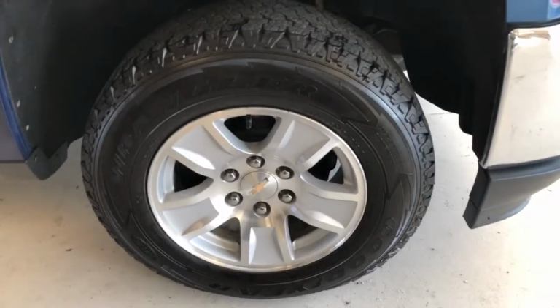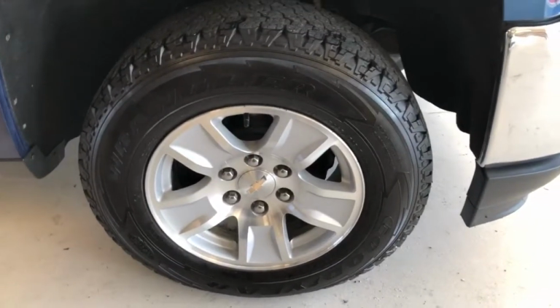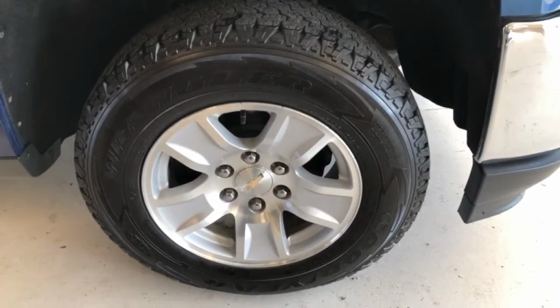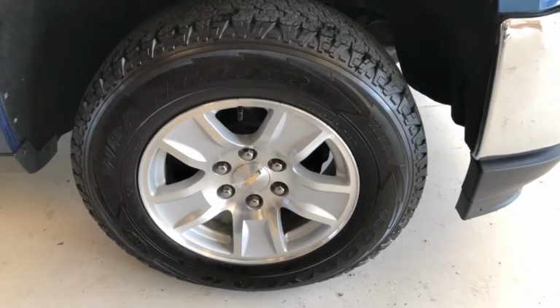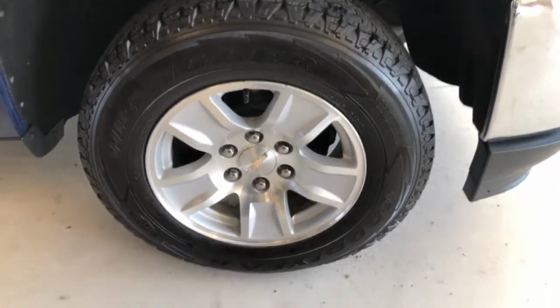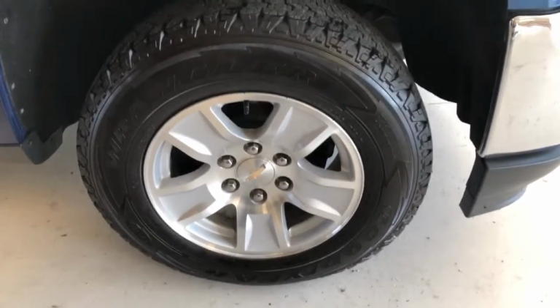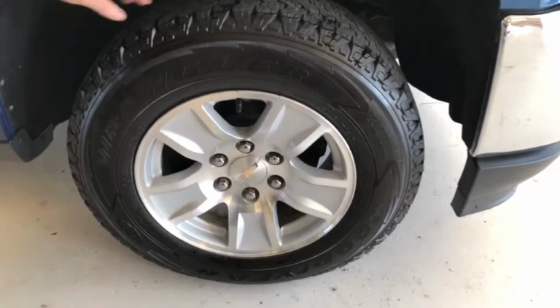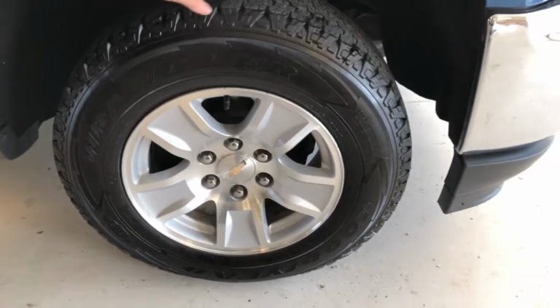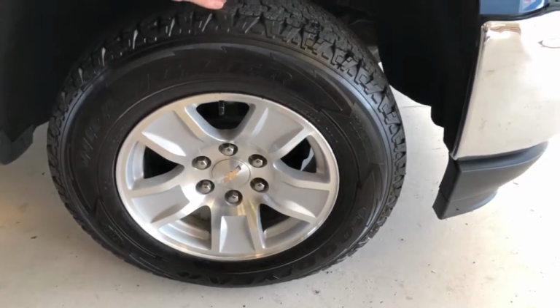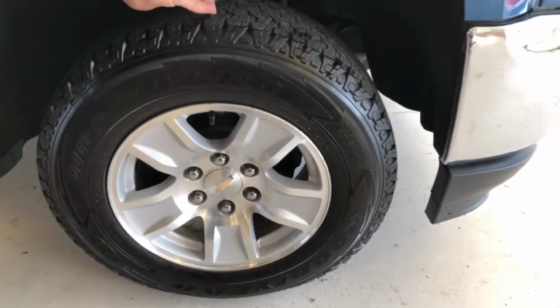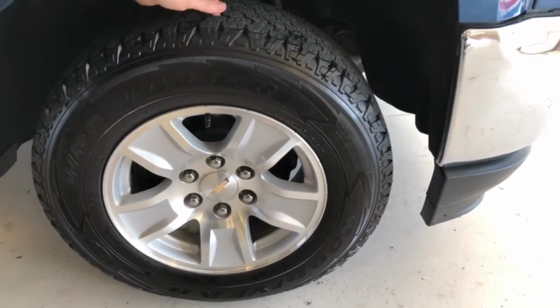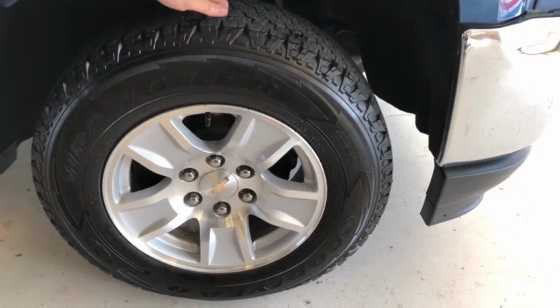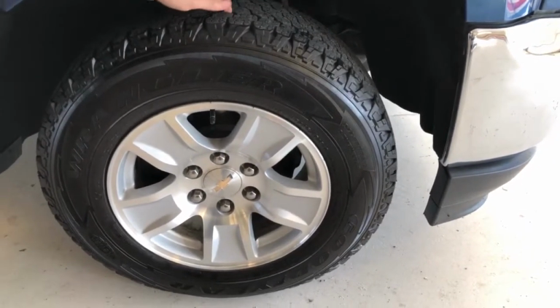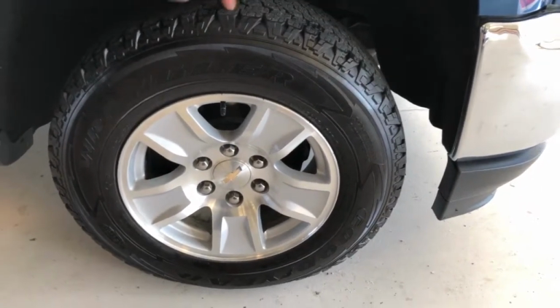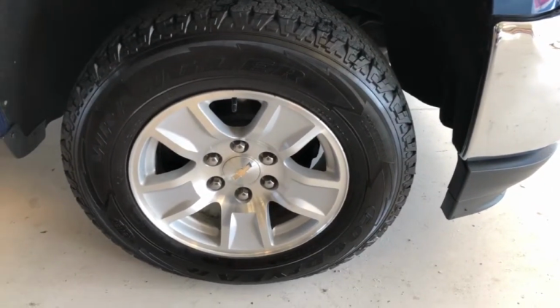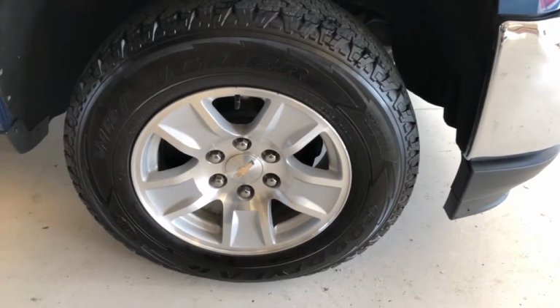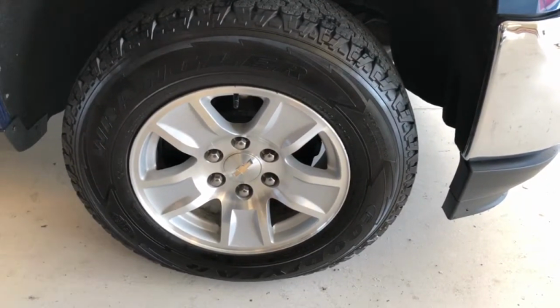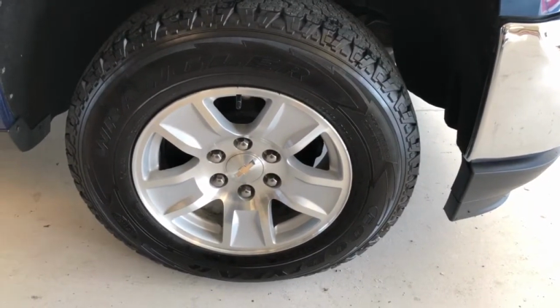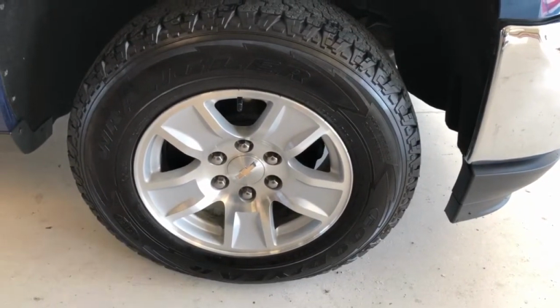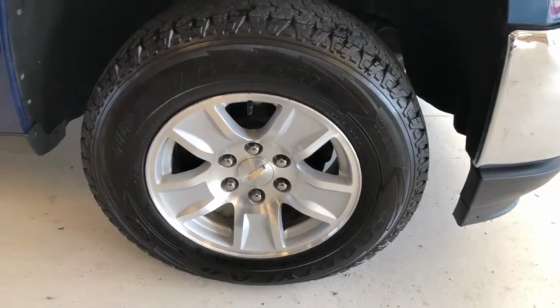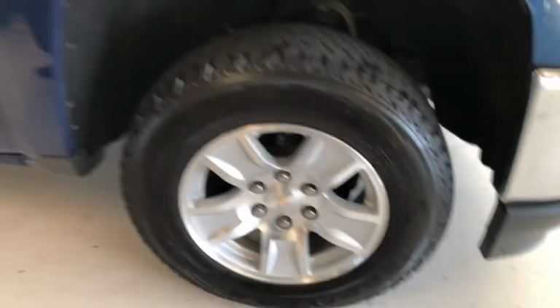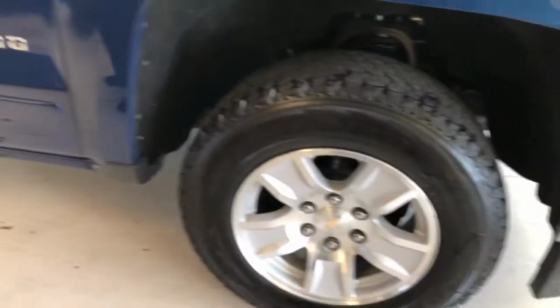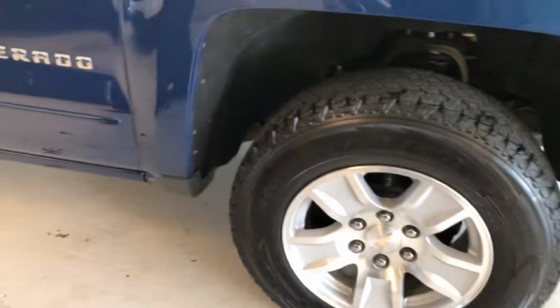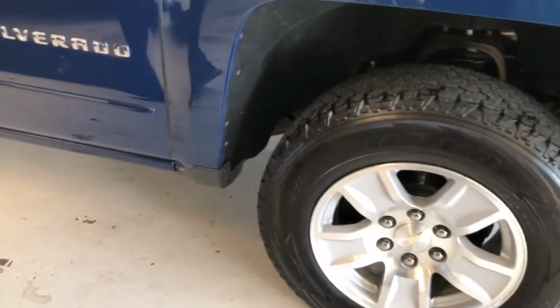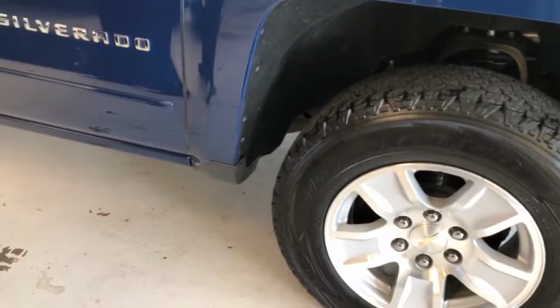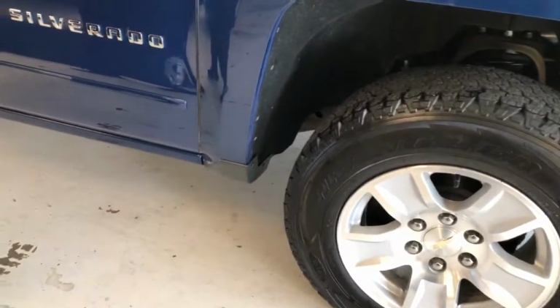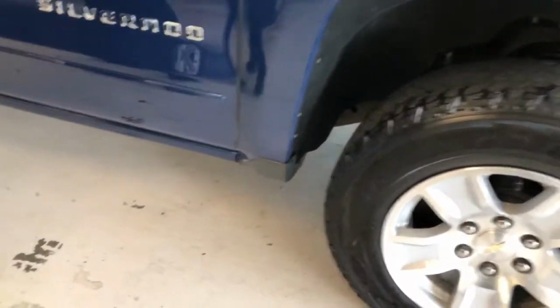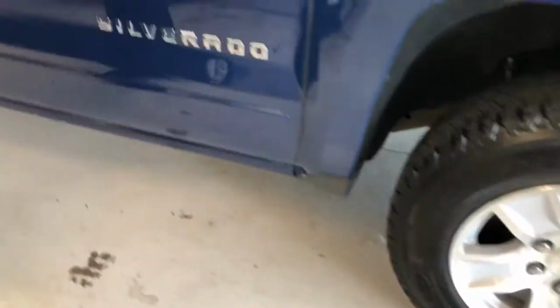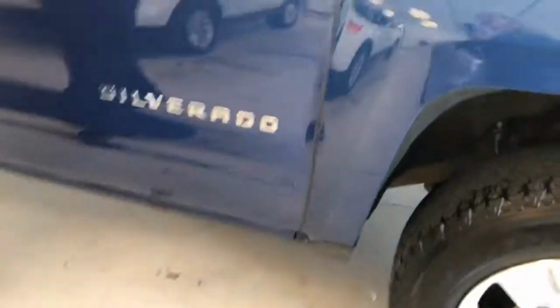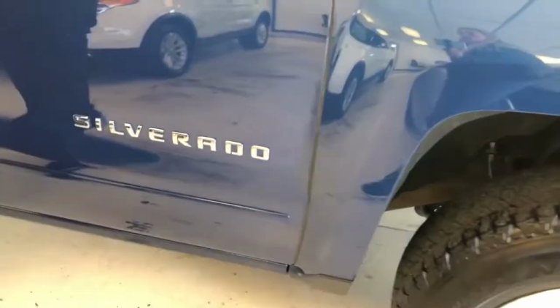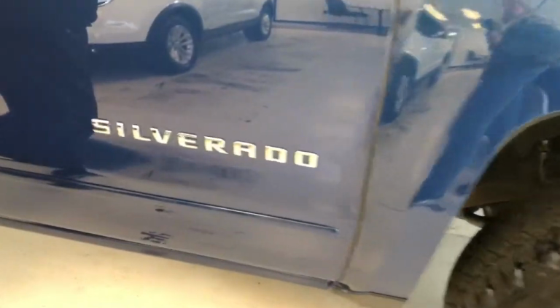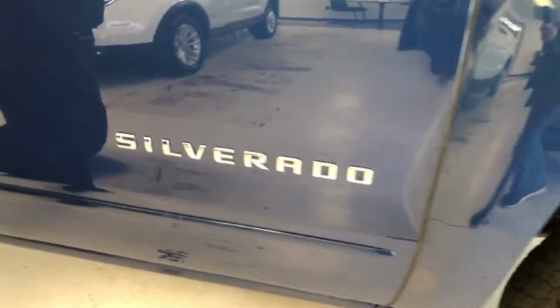It has the five-spoke alloy wheels on it, Goodyear rubber, a three-quarter tread or so. They are 17-inch tire and wheel combination, and the badging on the doors.